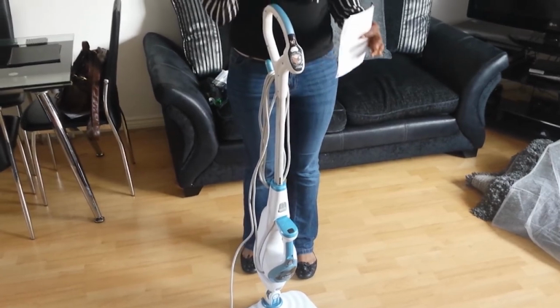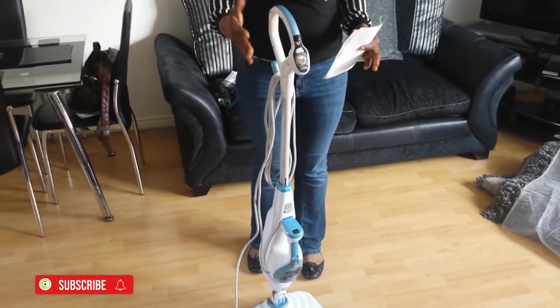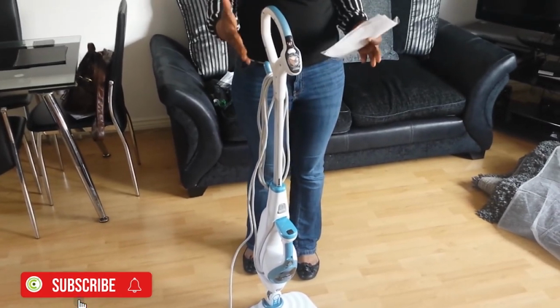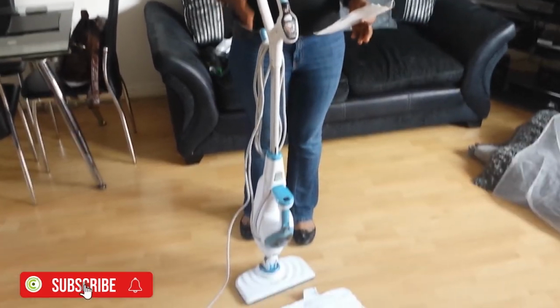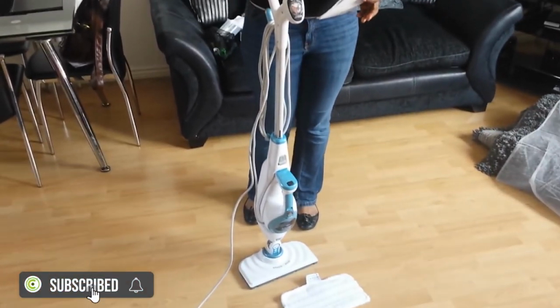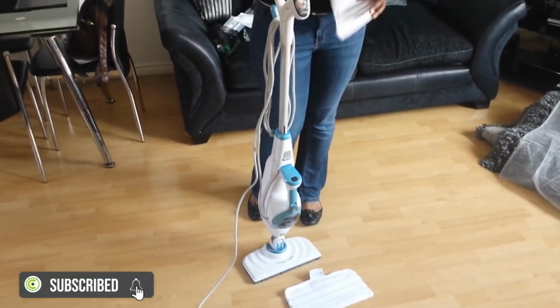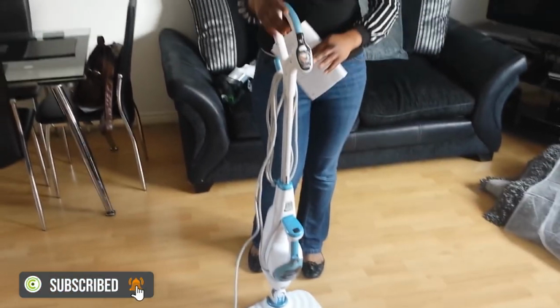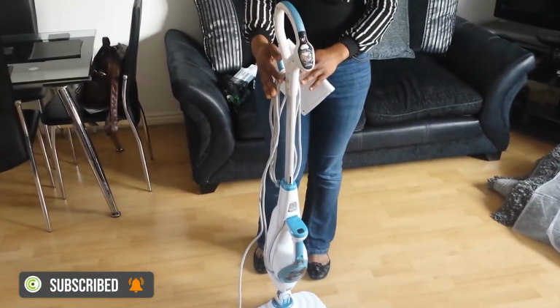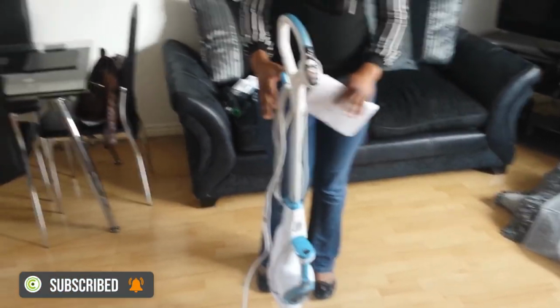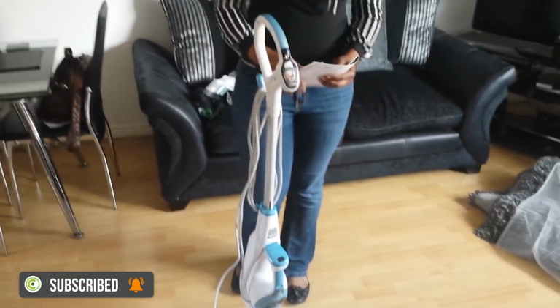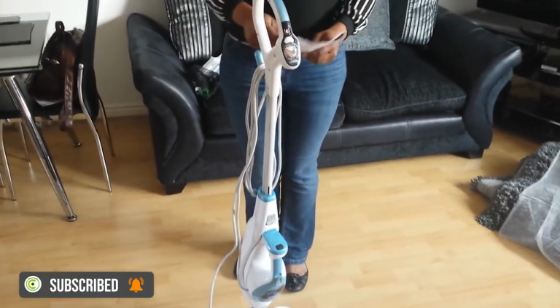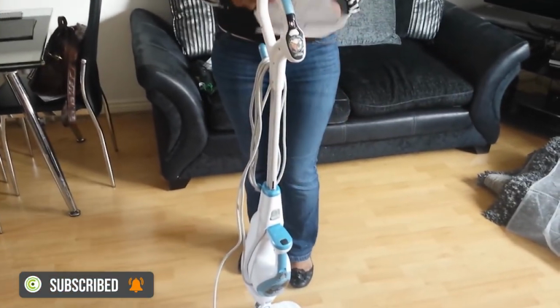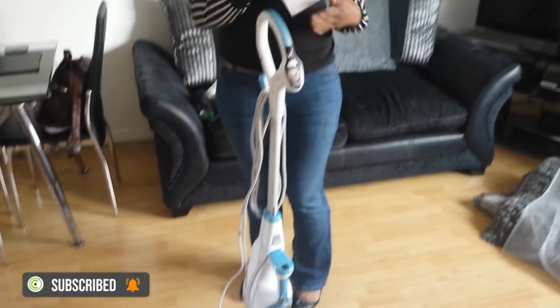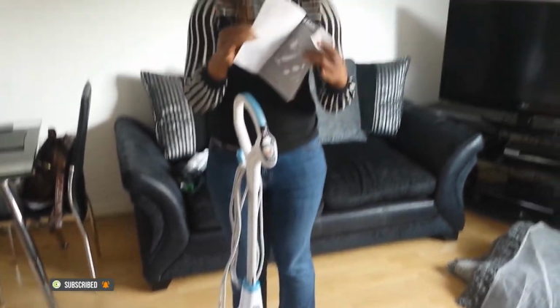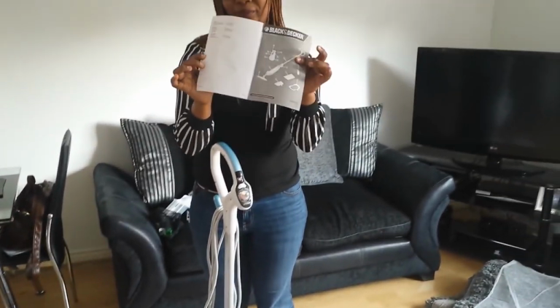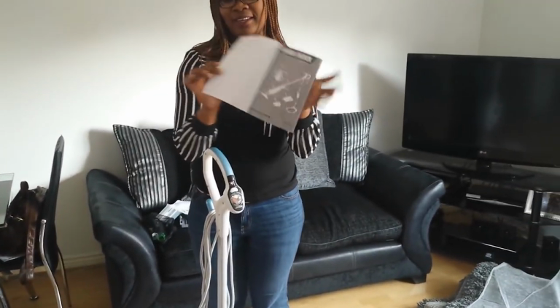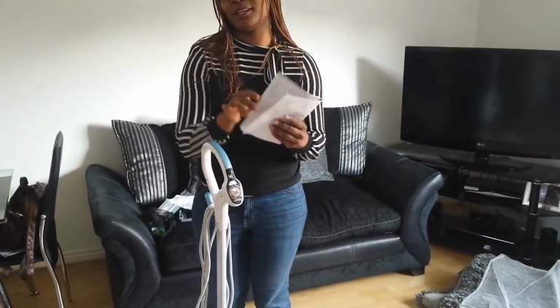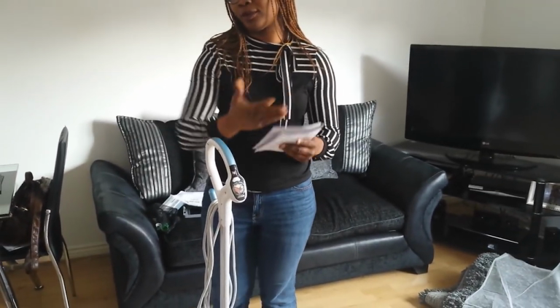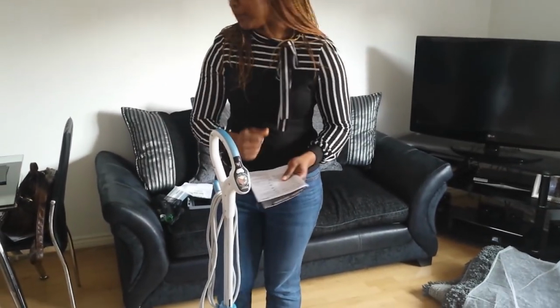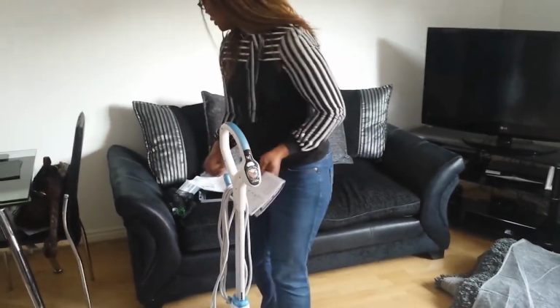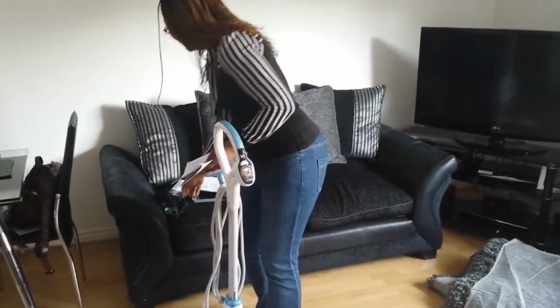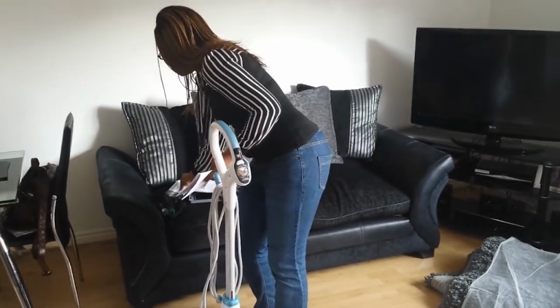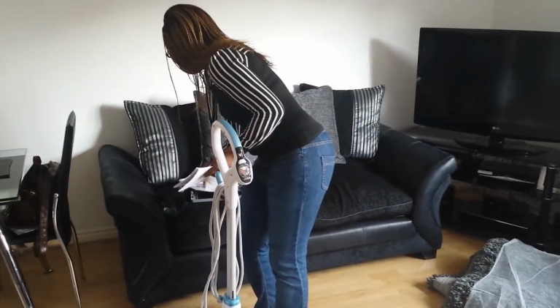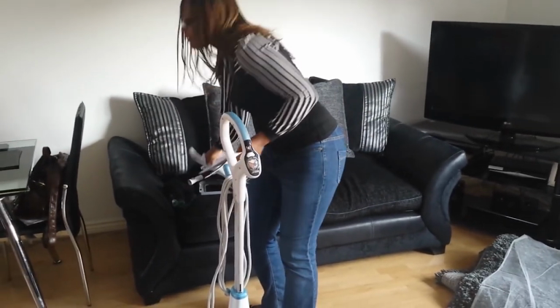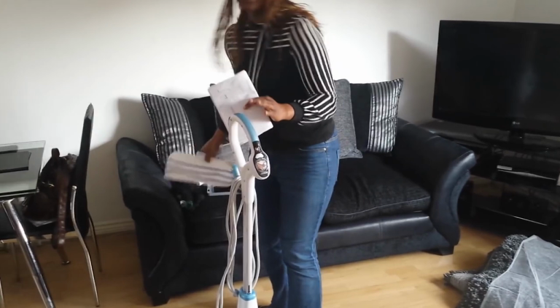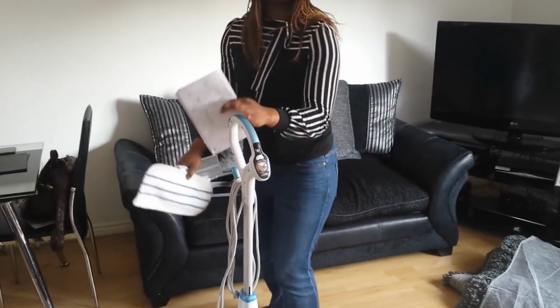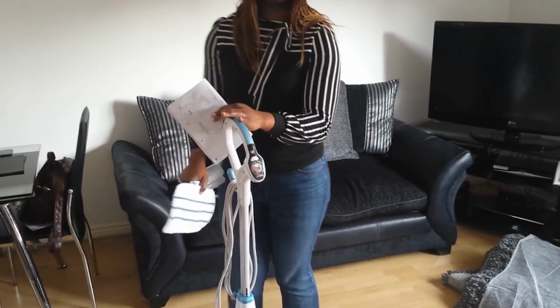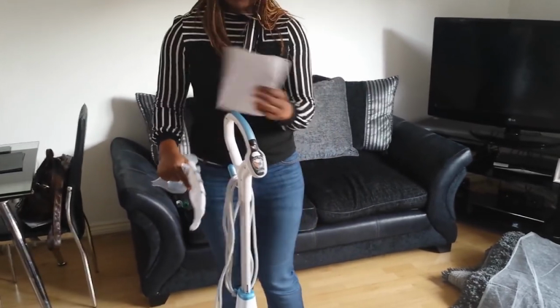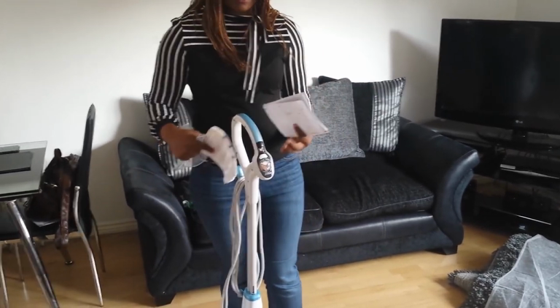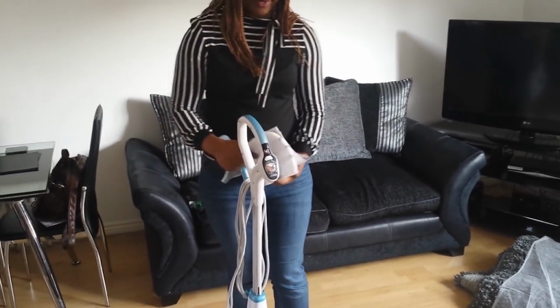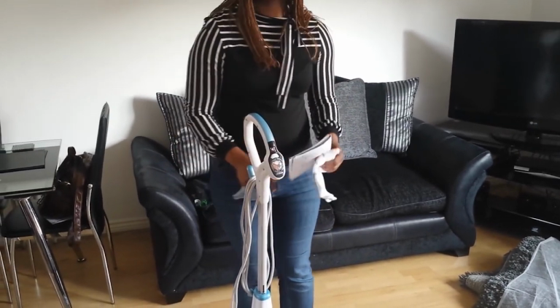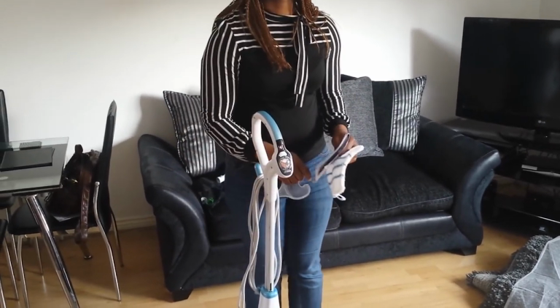To tell you how easy and quick it was for me to set it all up — this comes with a user manual that tells you everything you need to know about setting up the steam mop.